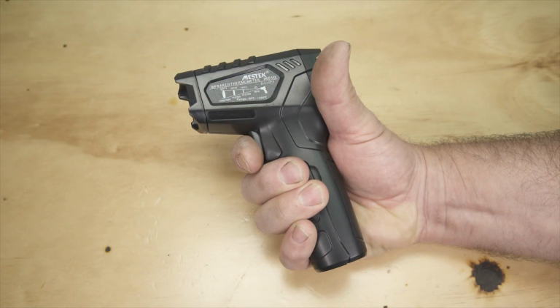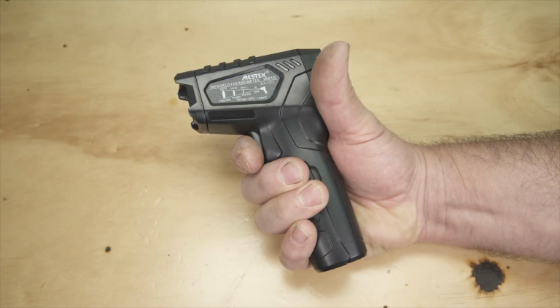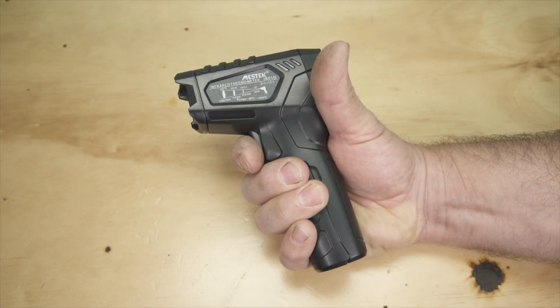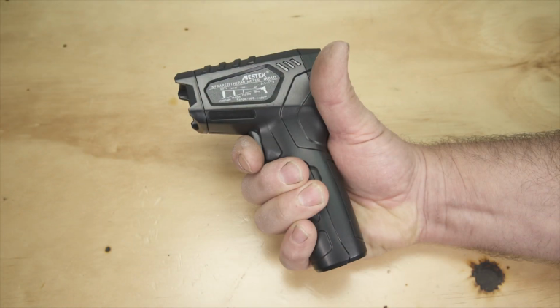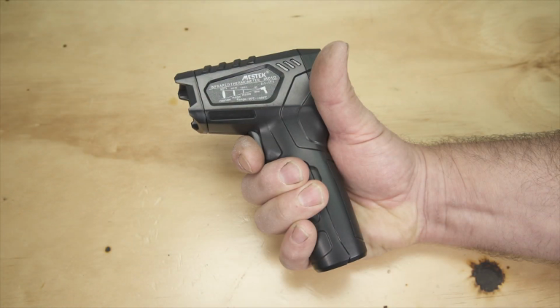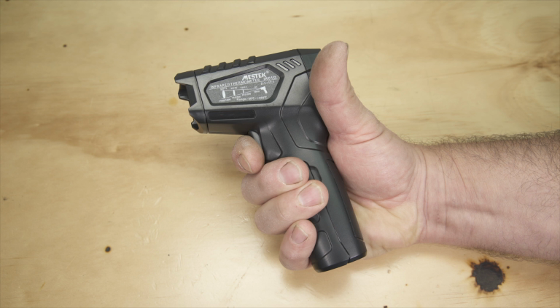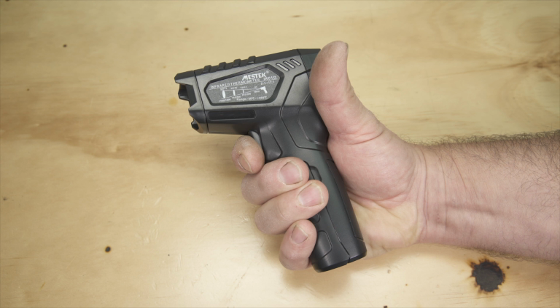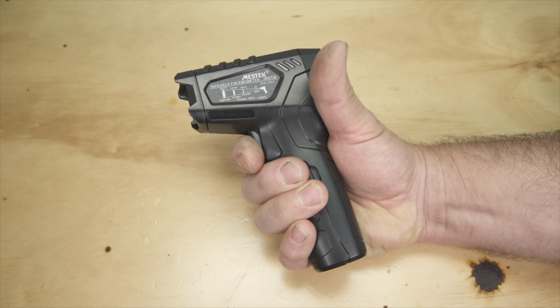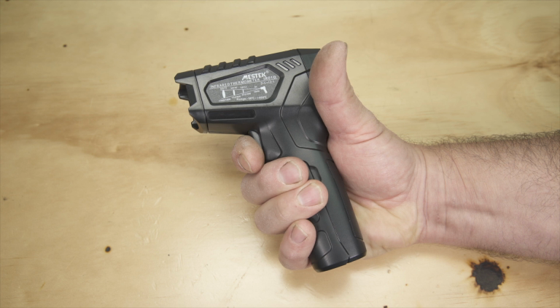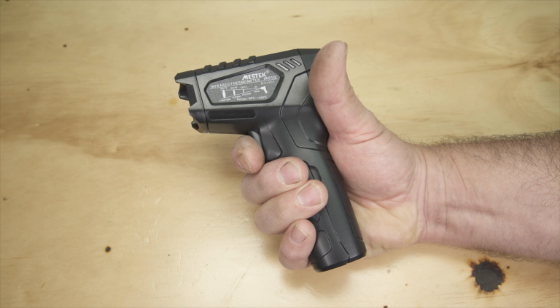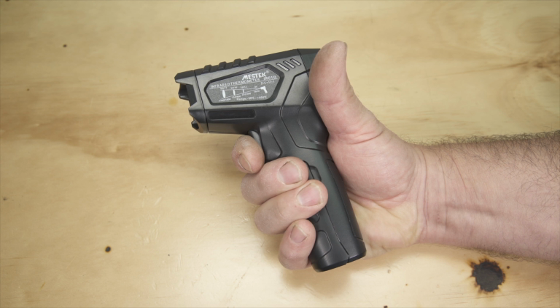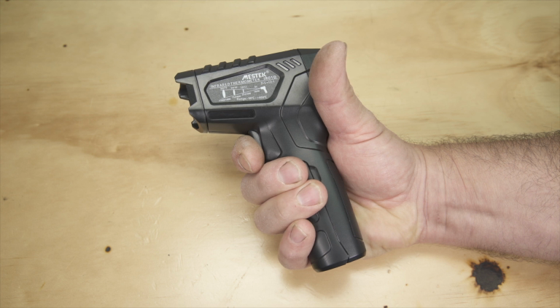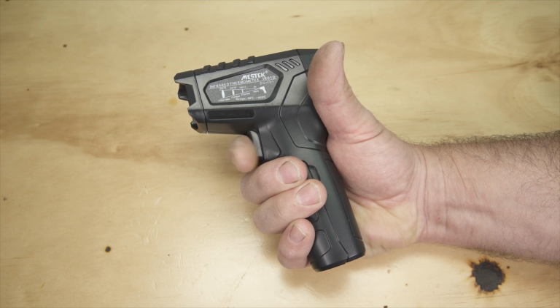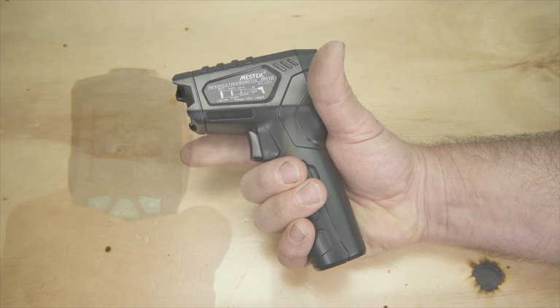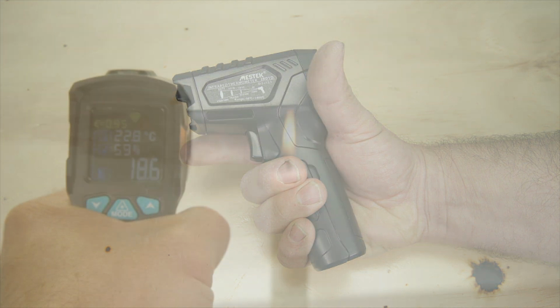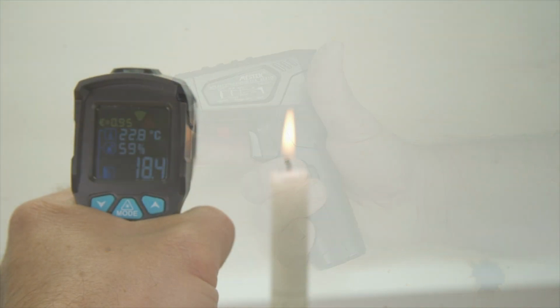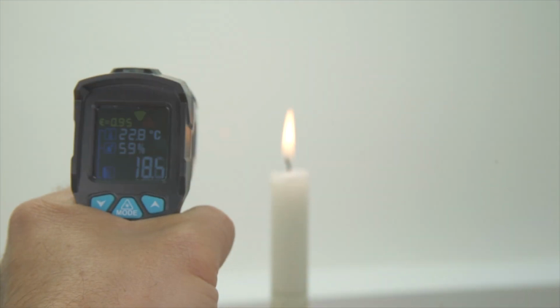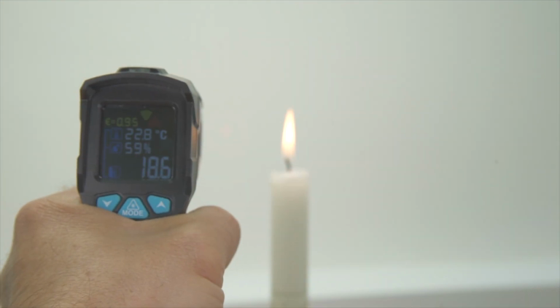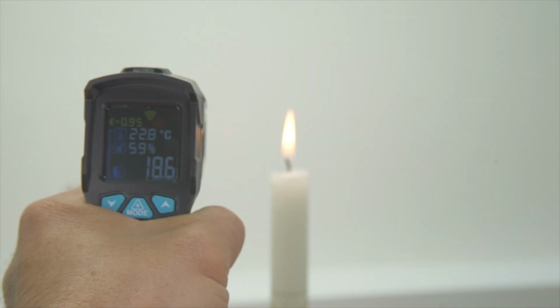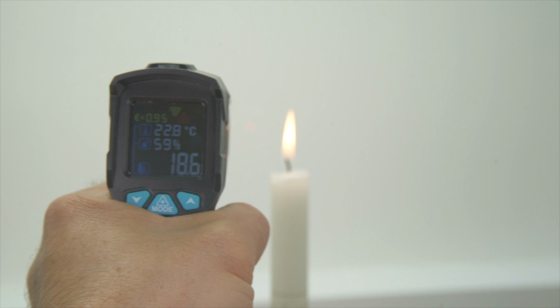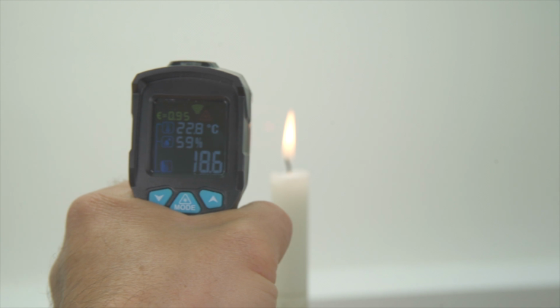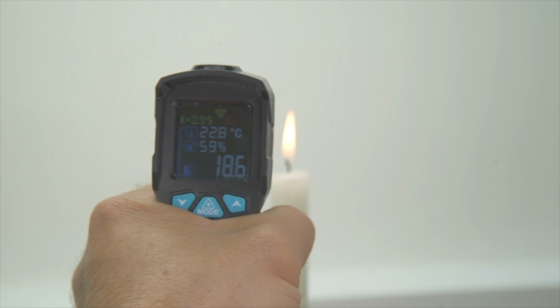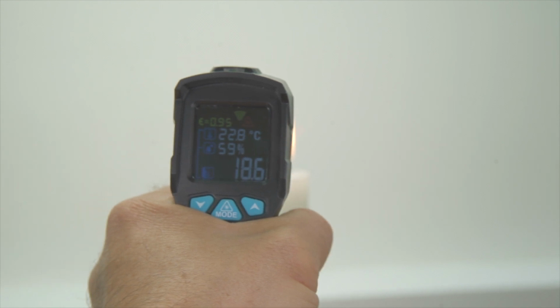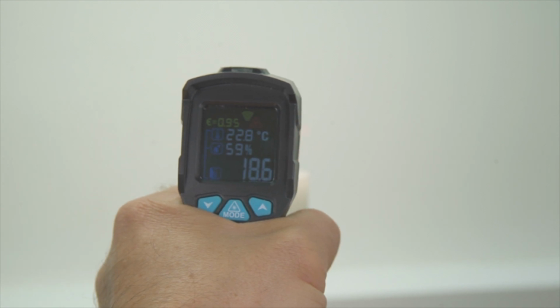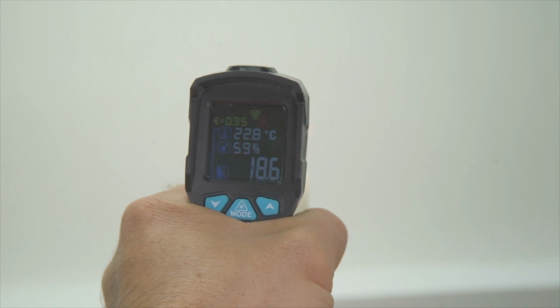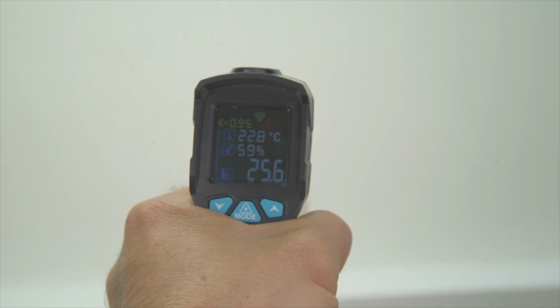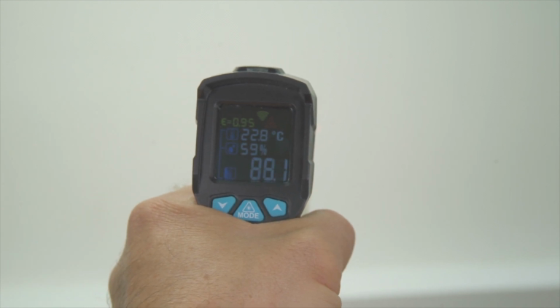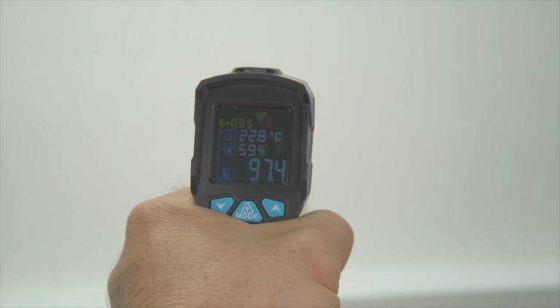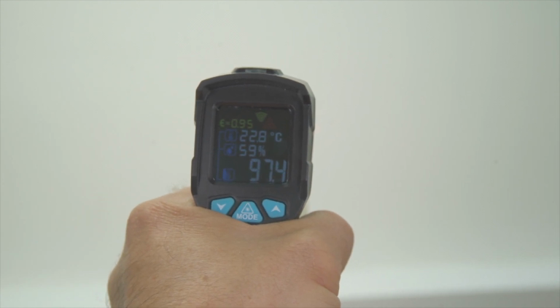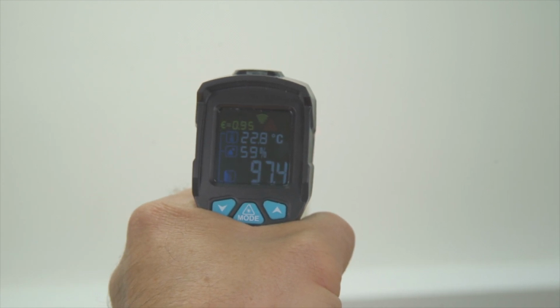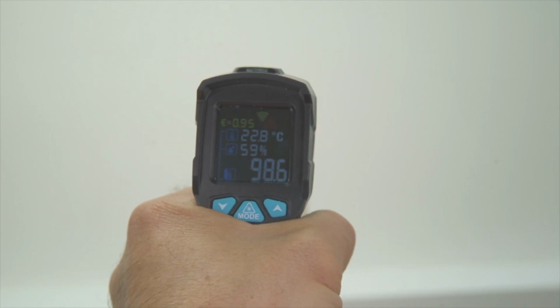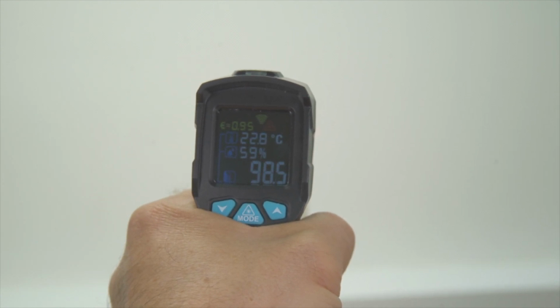Operation is simple — just point at the object to be tested and pull the trigger. Now, clearly at this point it would be foolish to read the manual, so let's point it at something hot and see what happens.